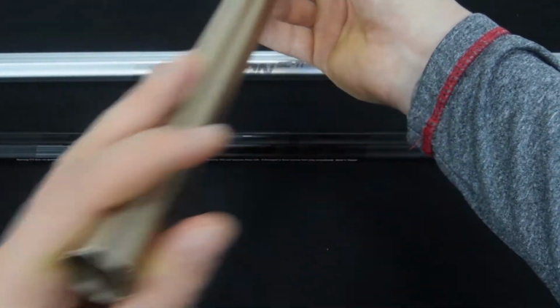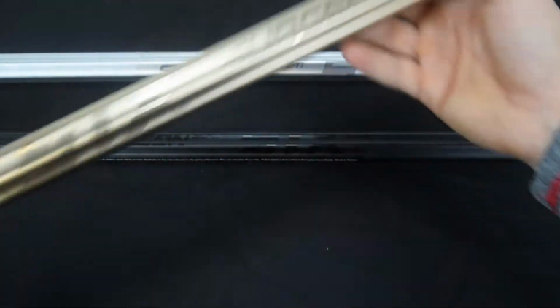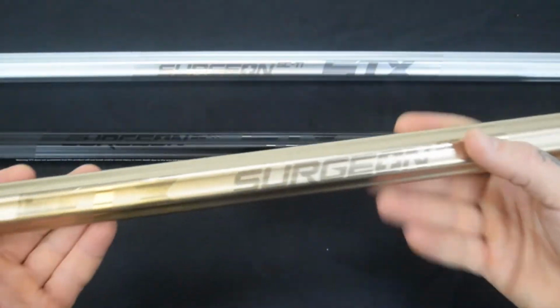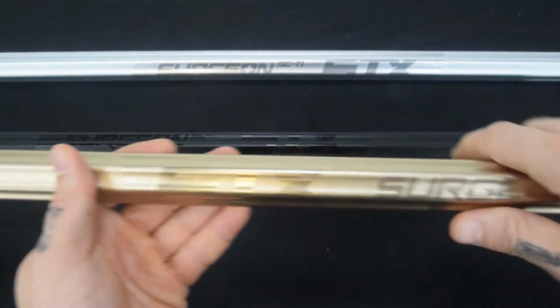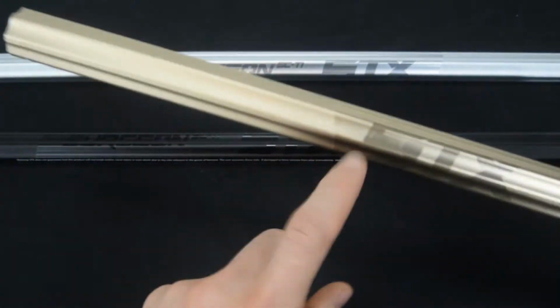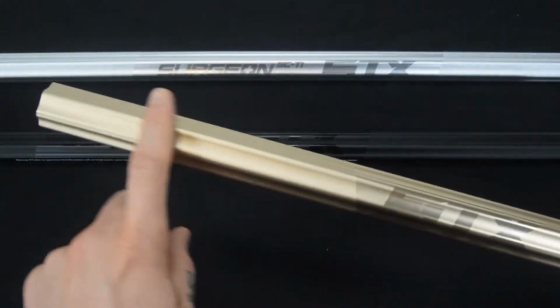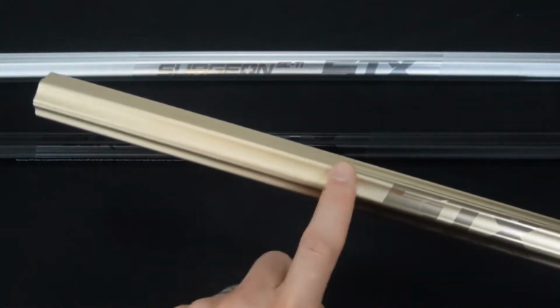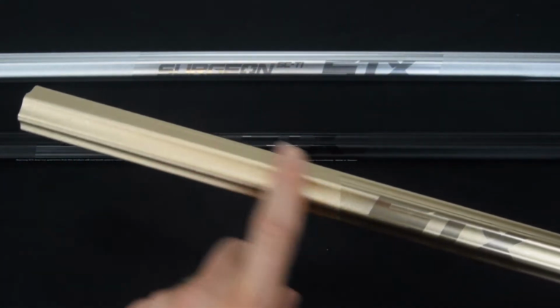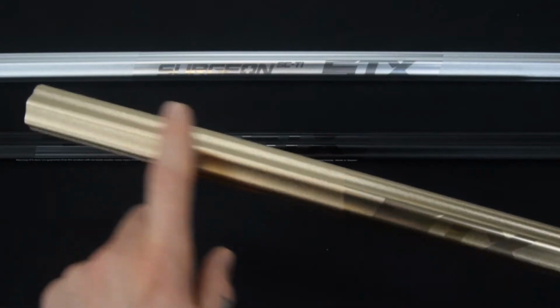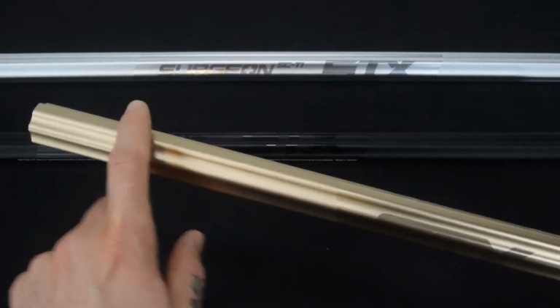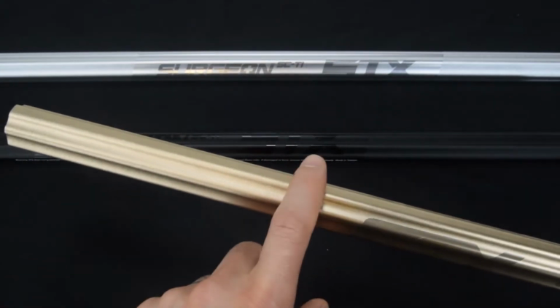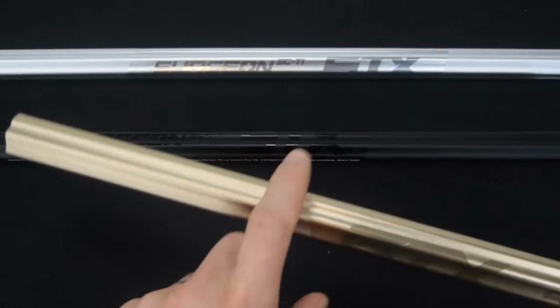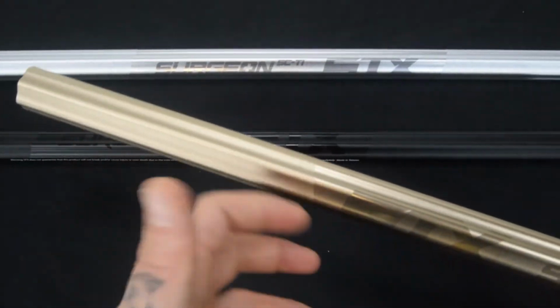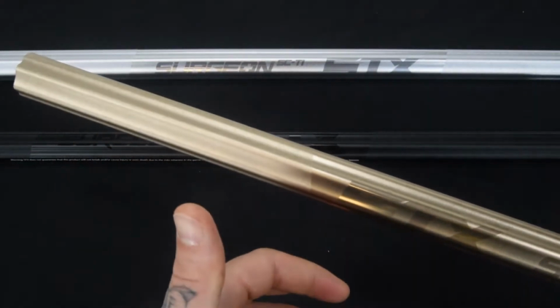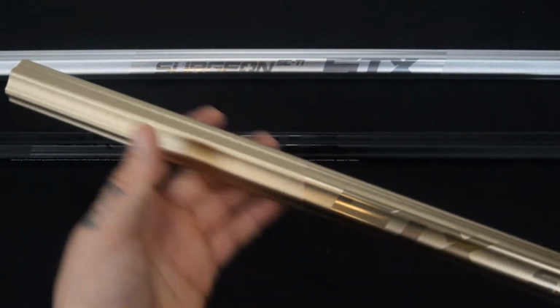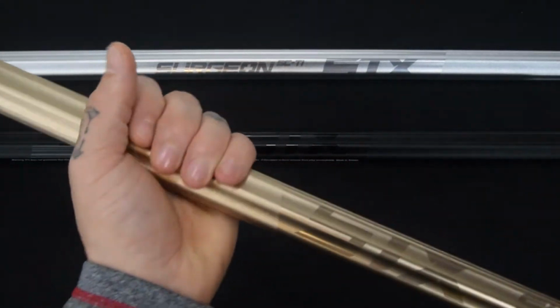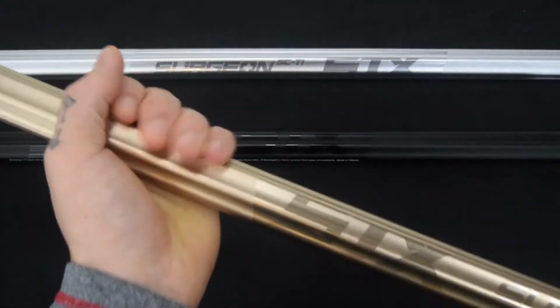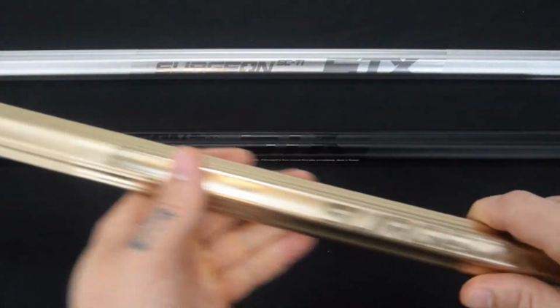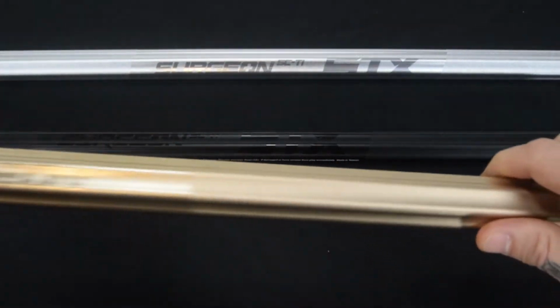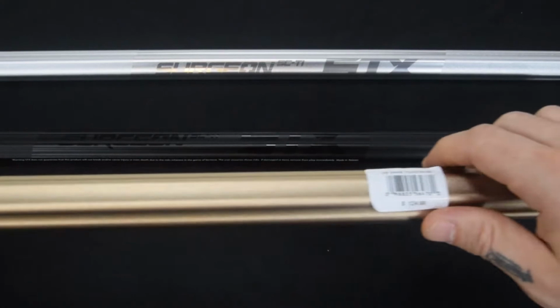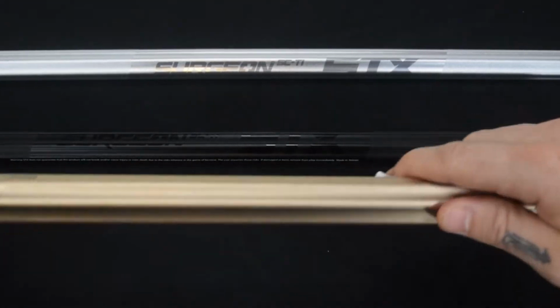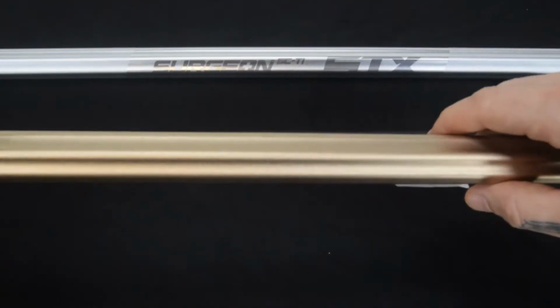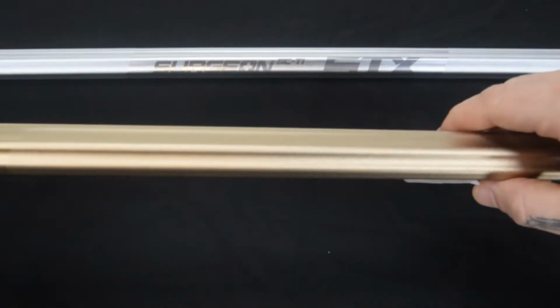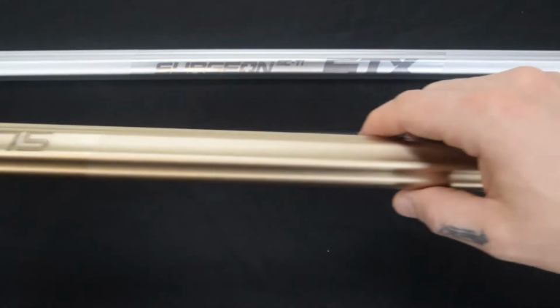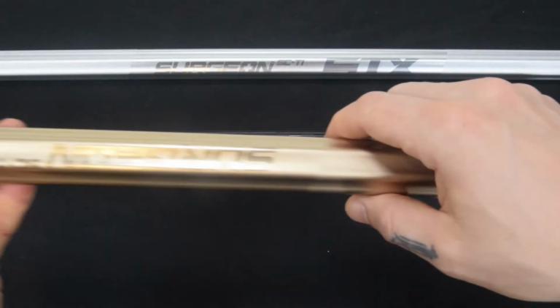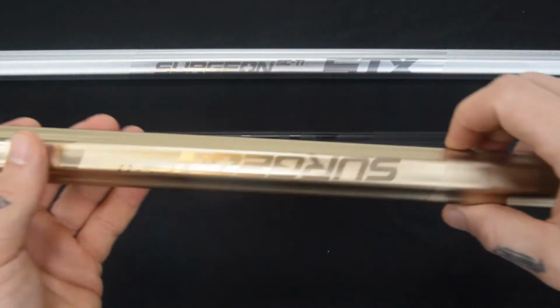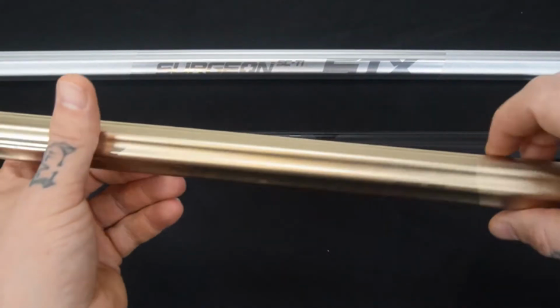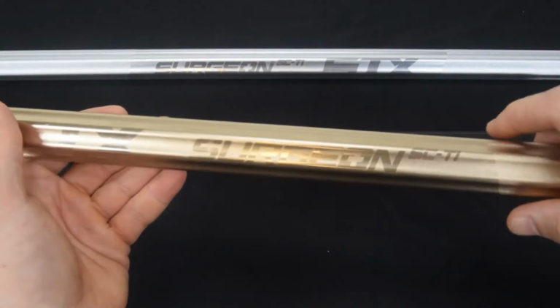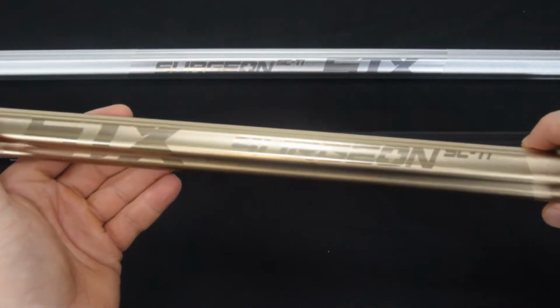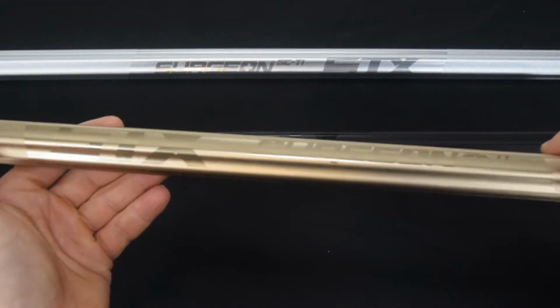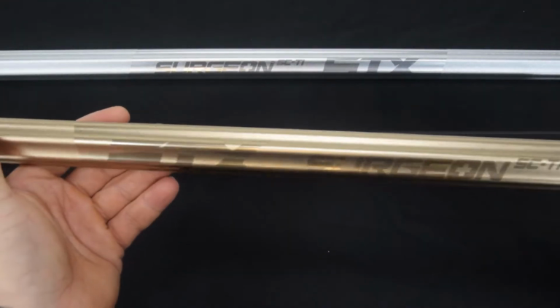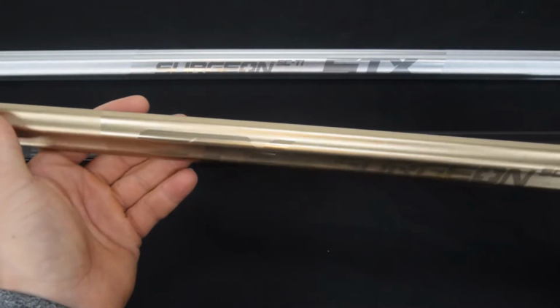They also added targeted sandblast max sandblast zones for enhanced control — right up near your head and then down towards the end of the shaft as well. And then aesthetically, this thing is clean.